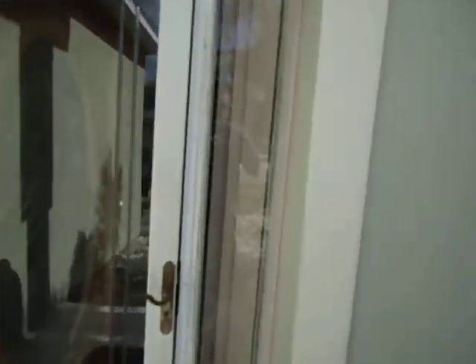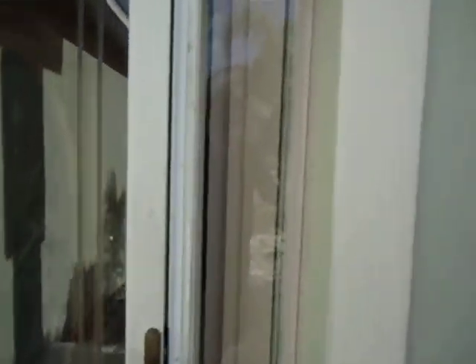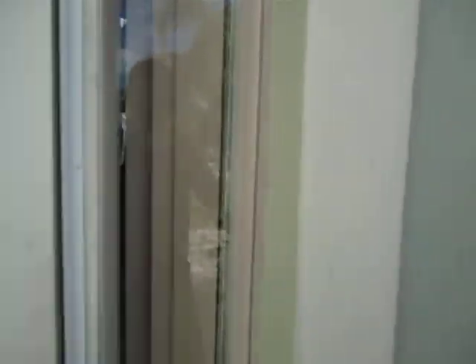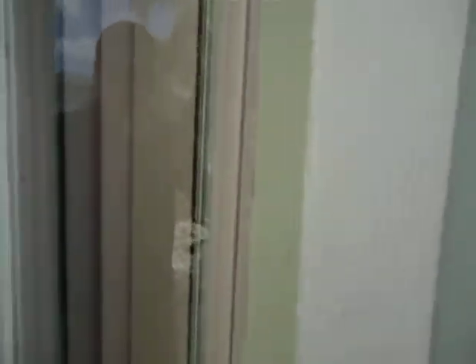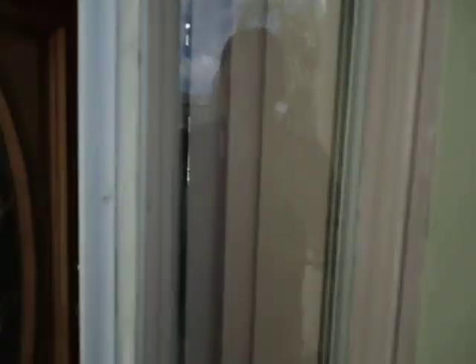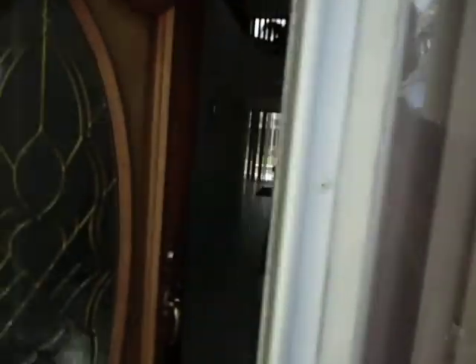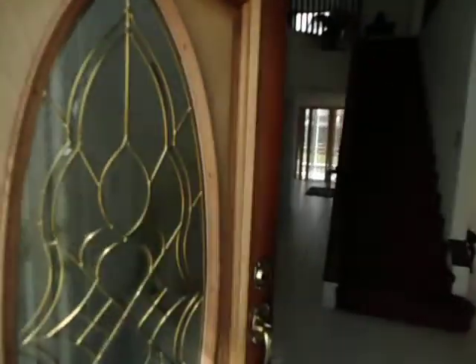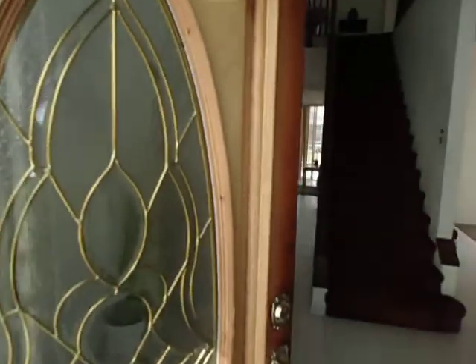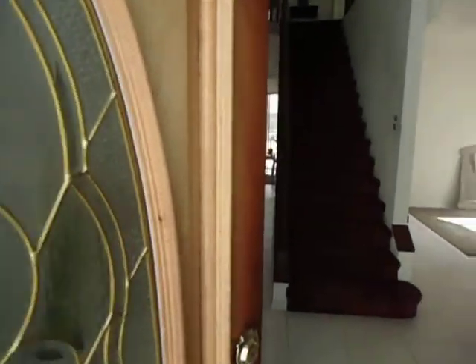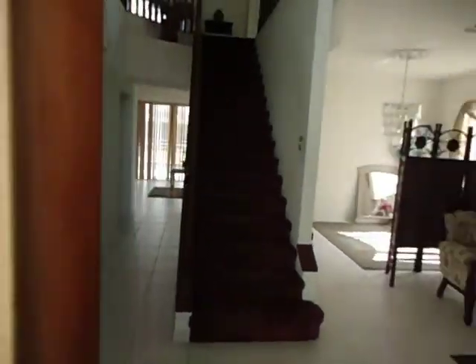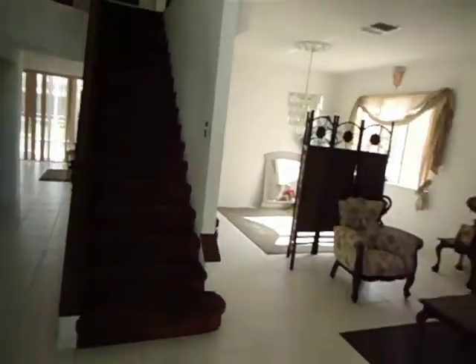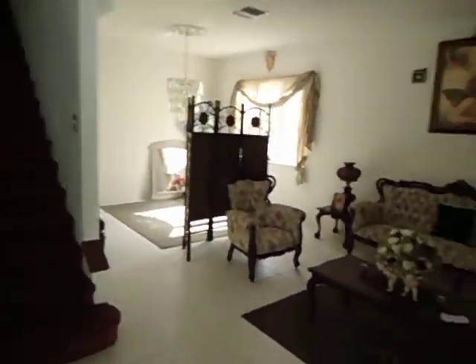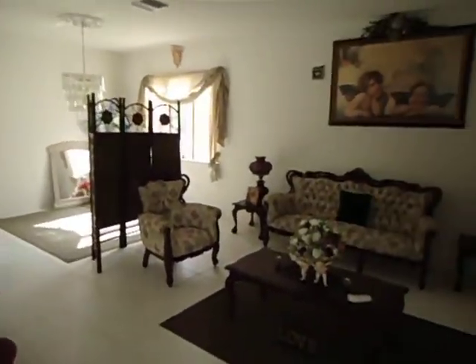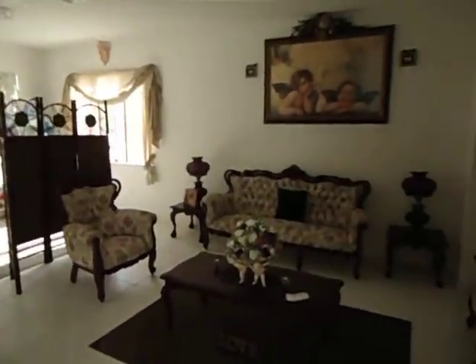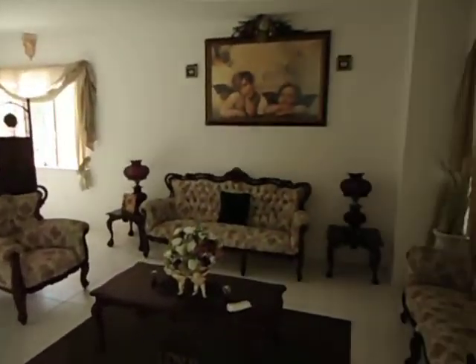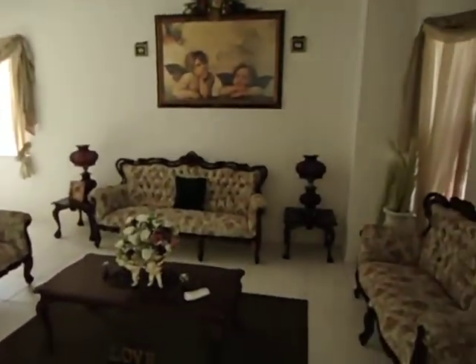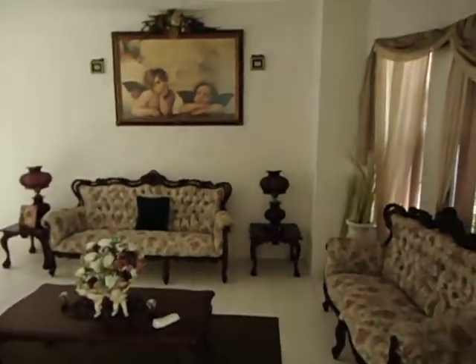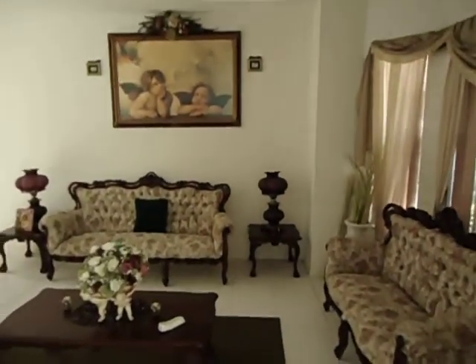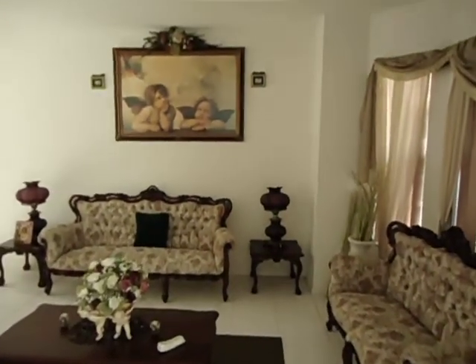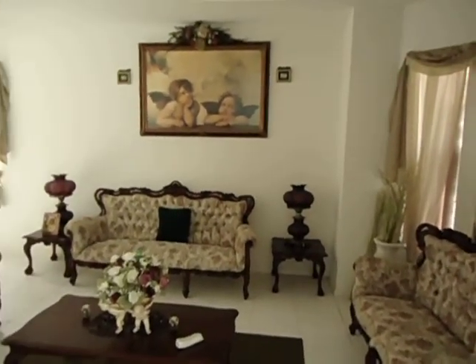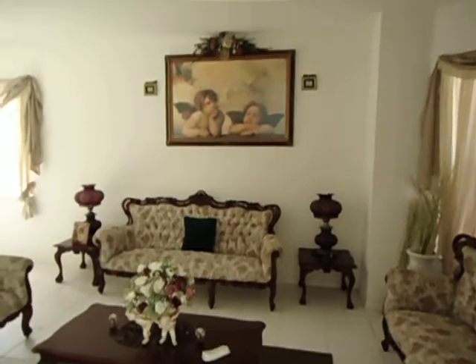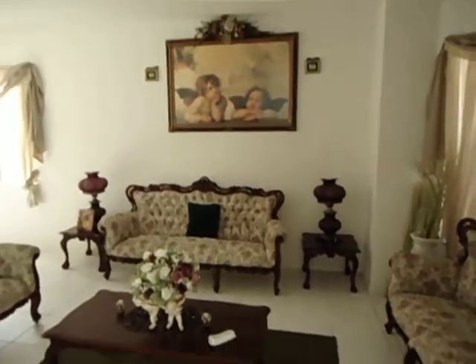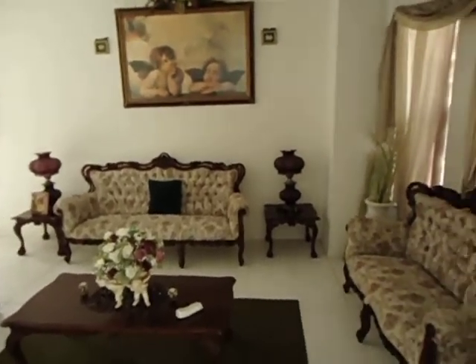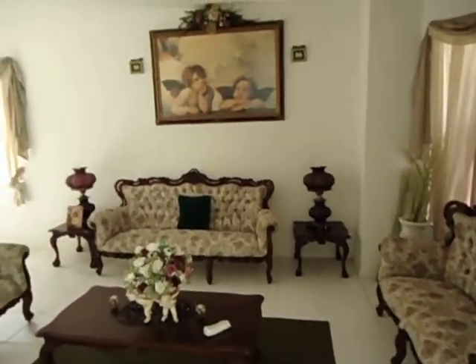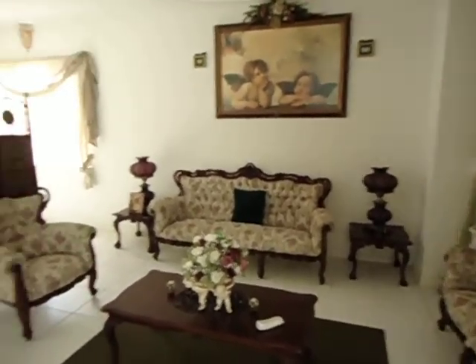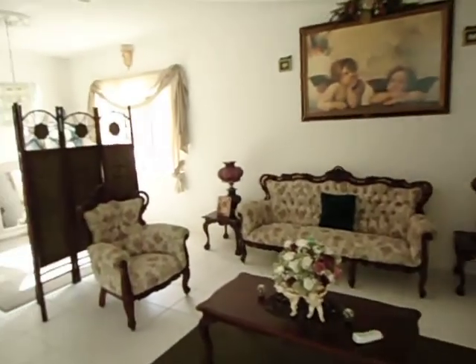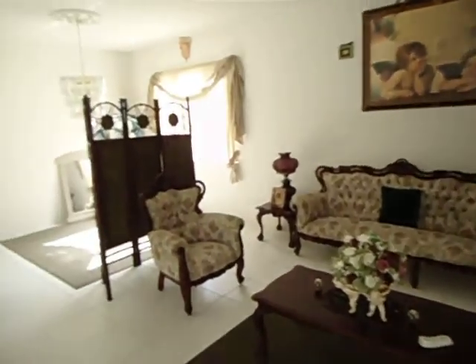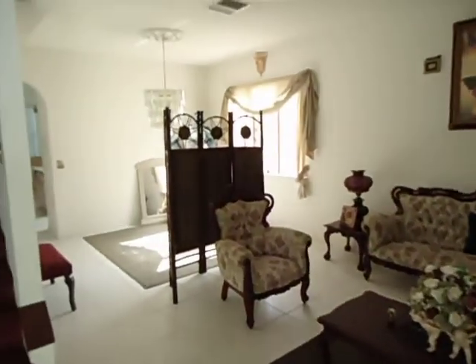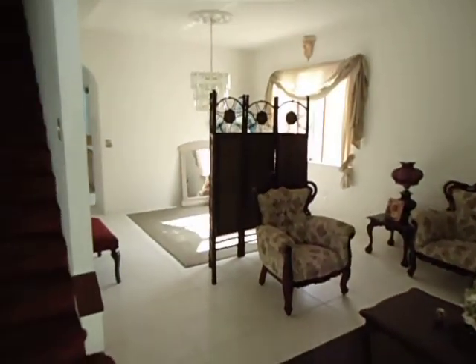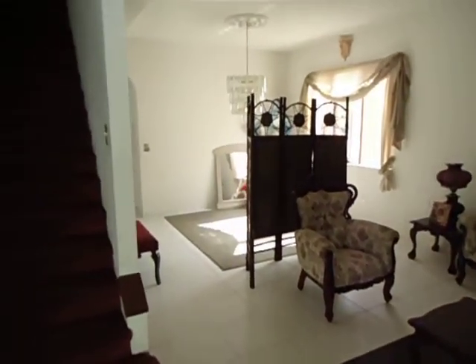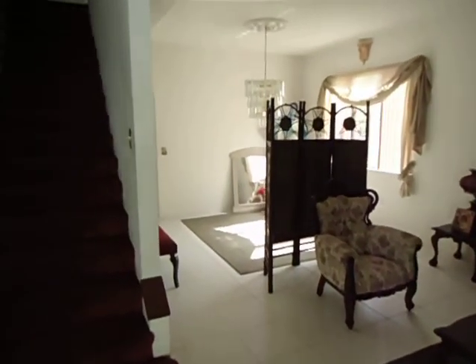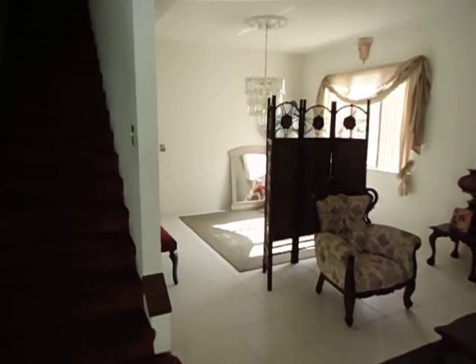Okay, we're coming in the front door. First thing you will notice, it's clean, very clean — they took good care of this.